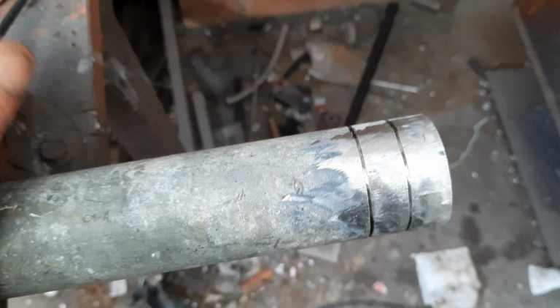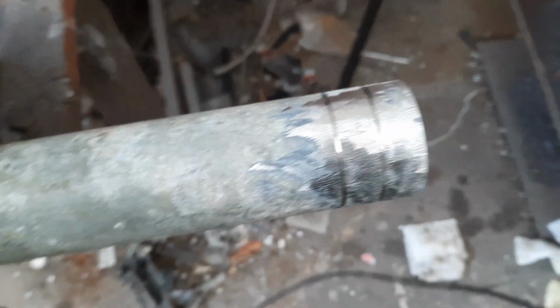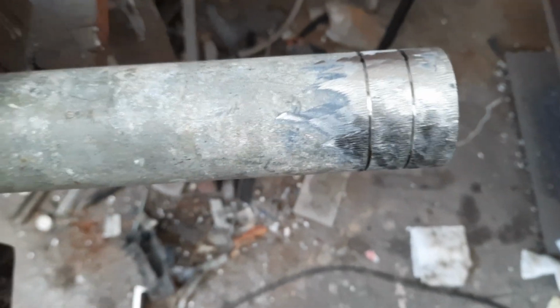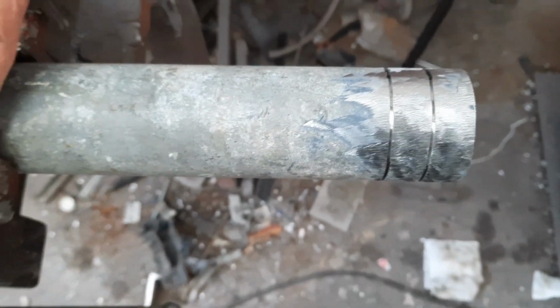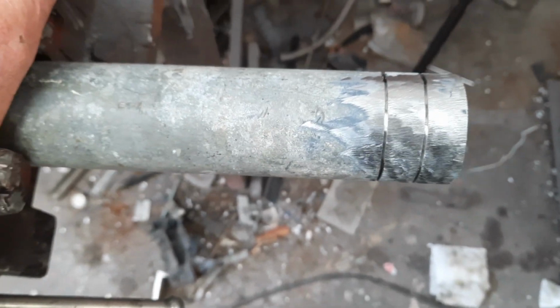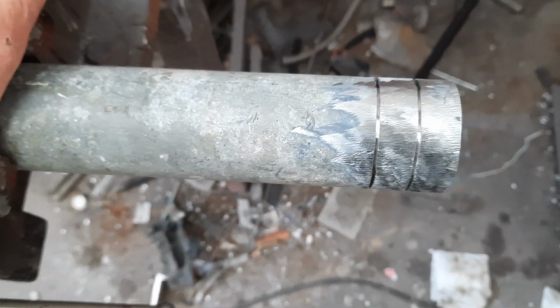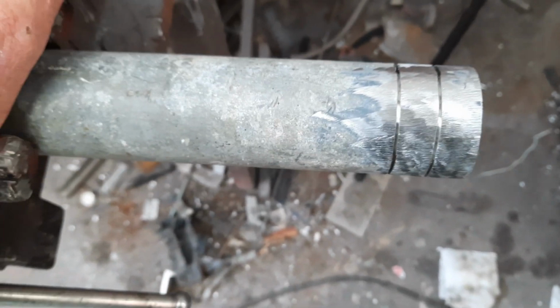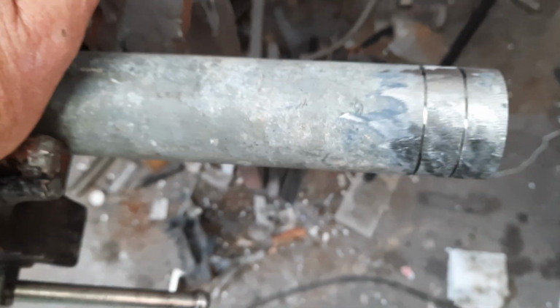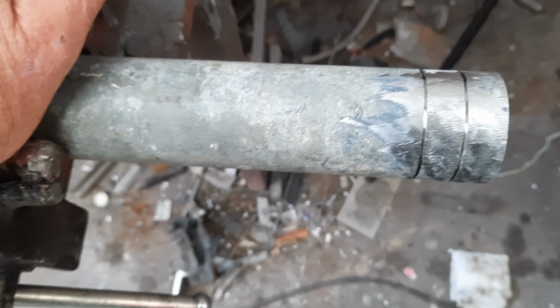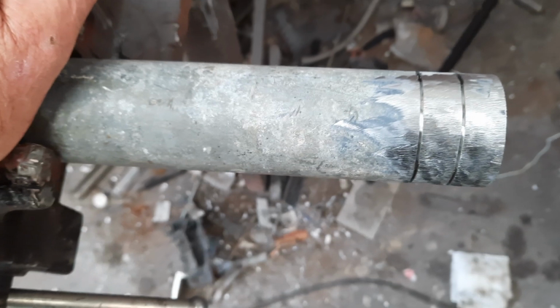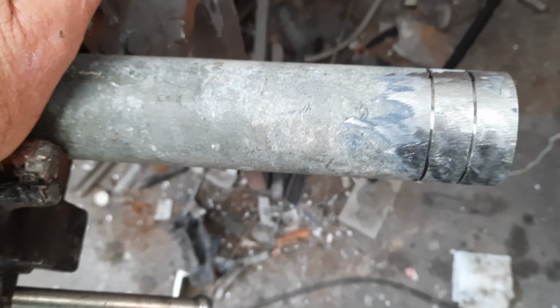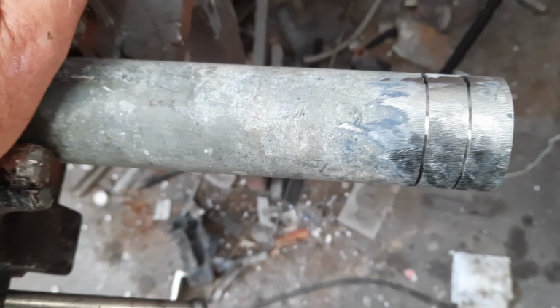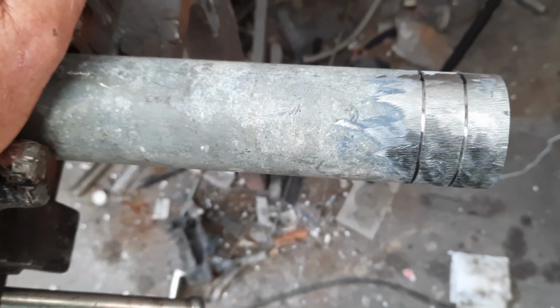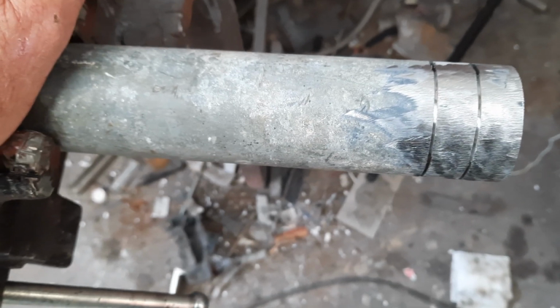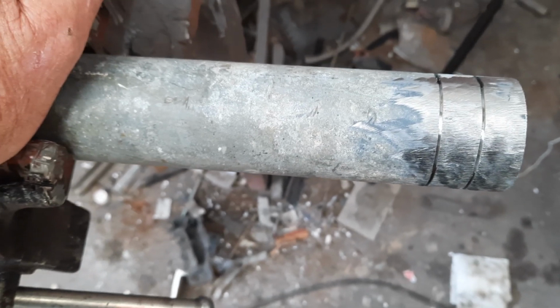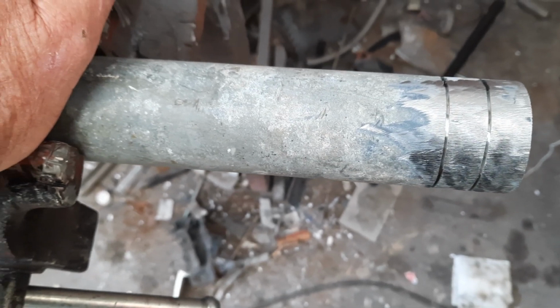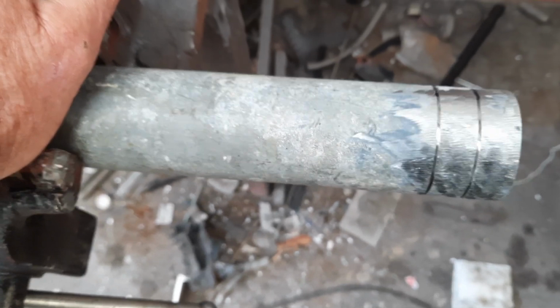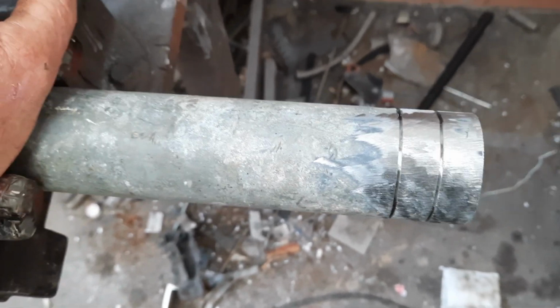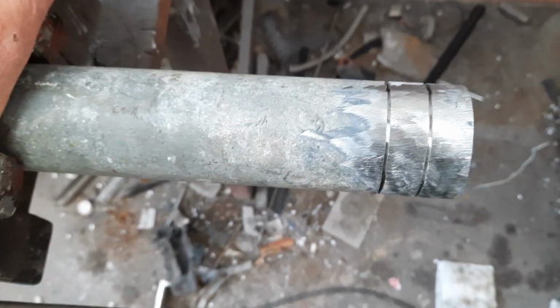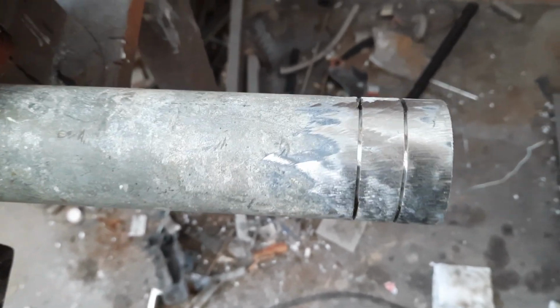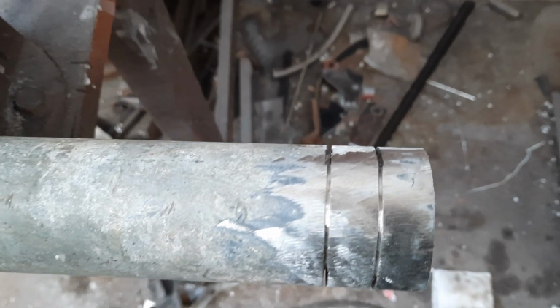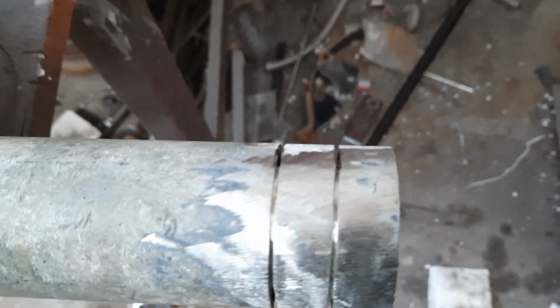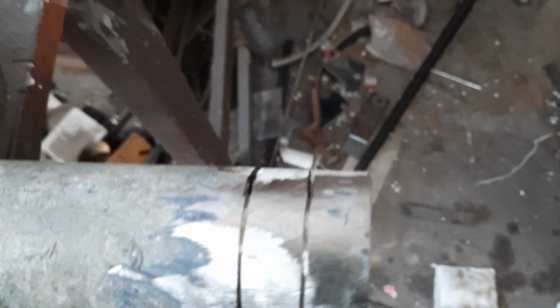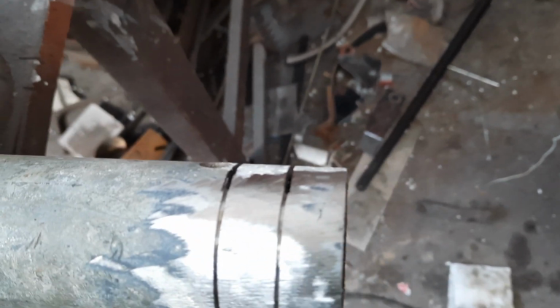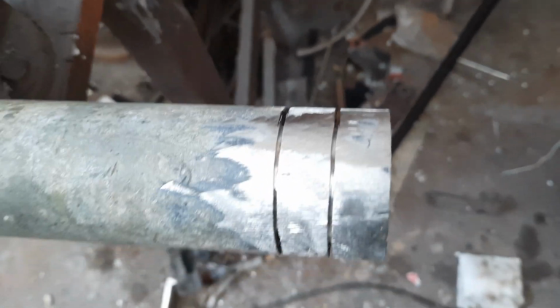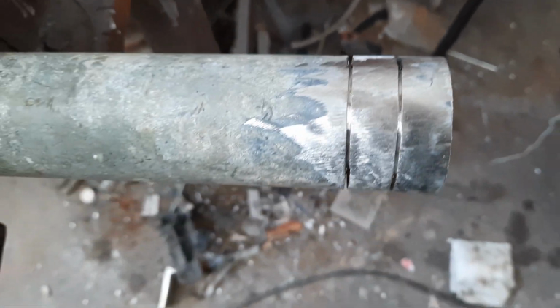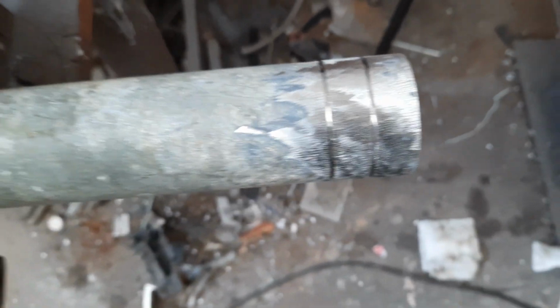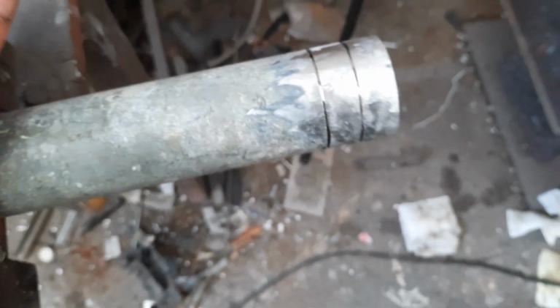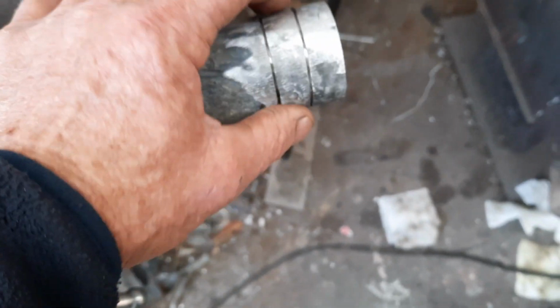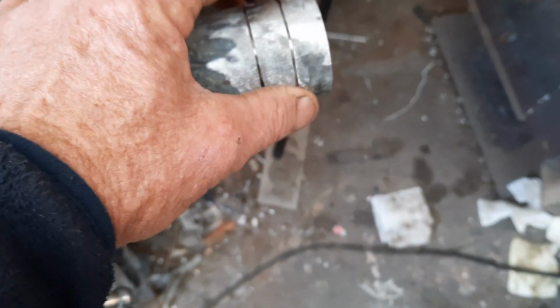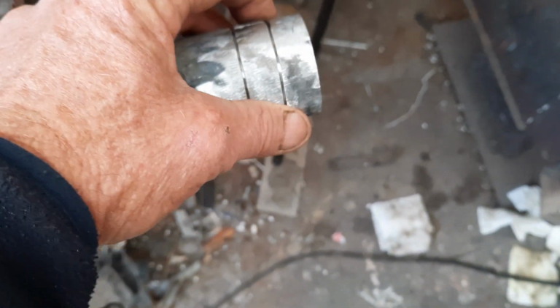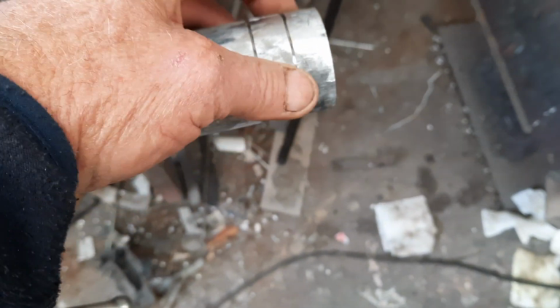The next thing I wanted to show you is this galvanized pipe. If you ever weld gal, it interferes with your weld, it stinks, gets up your nose, makes your smoke taste bad, and so on. So what you don't want to be doing is trying to grind the gal off a small piece of pipe.